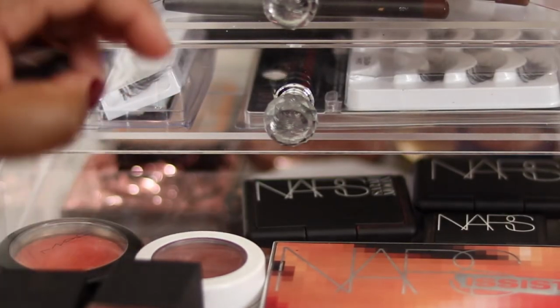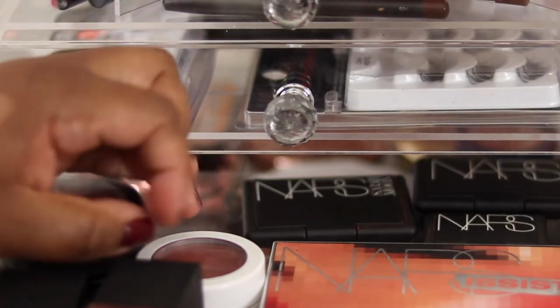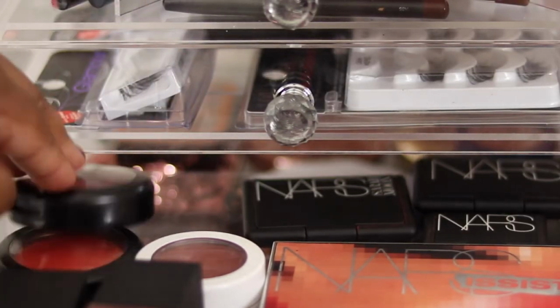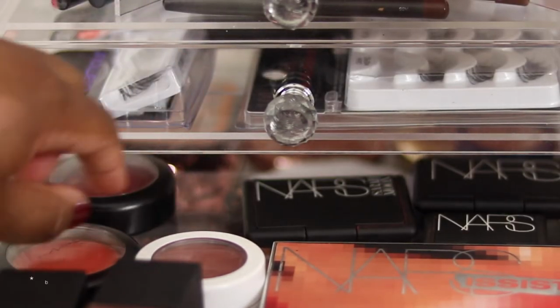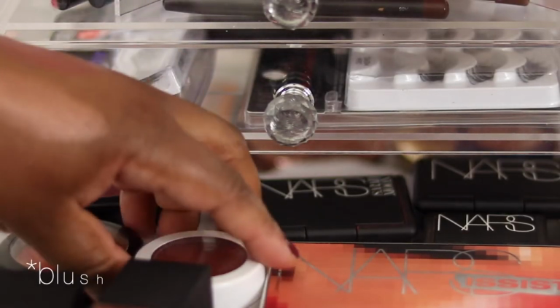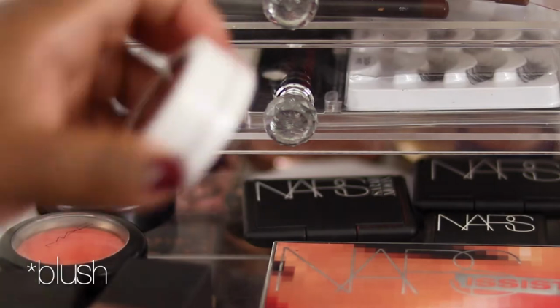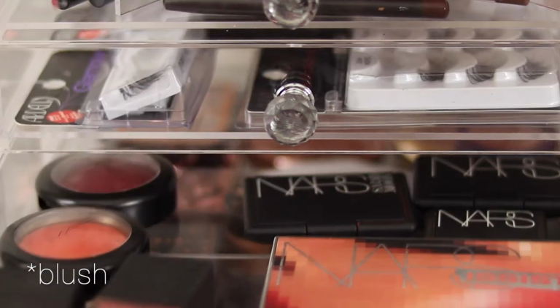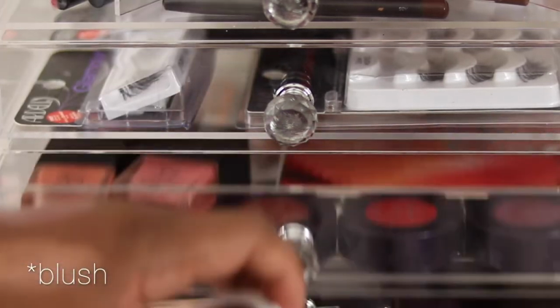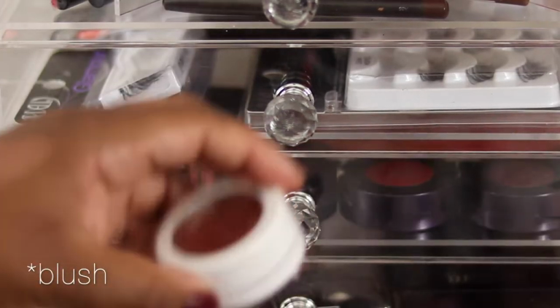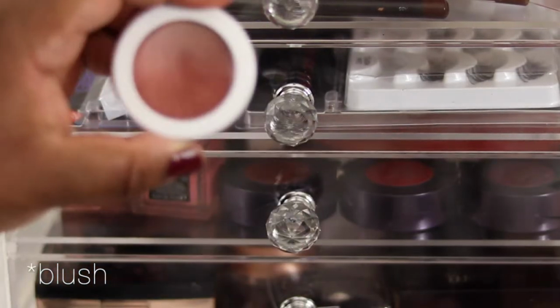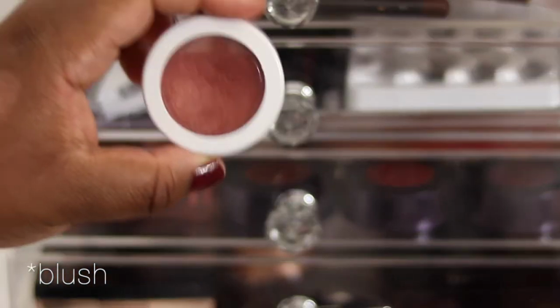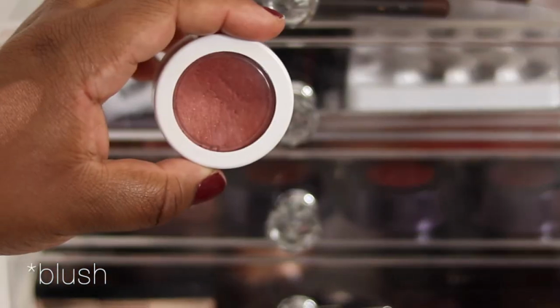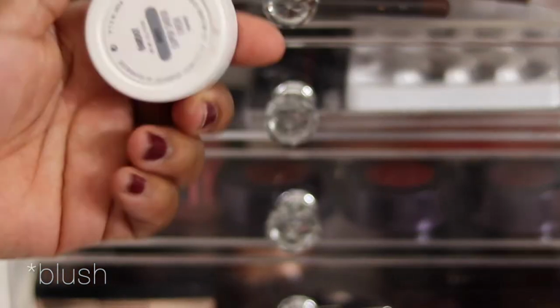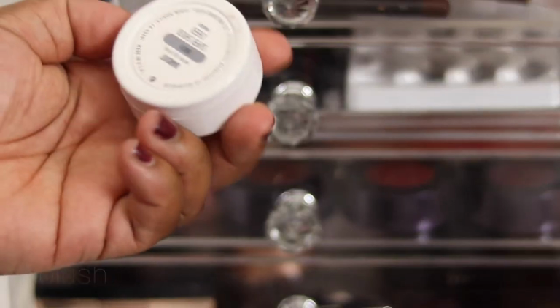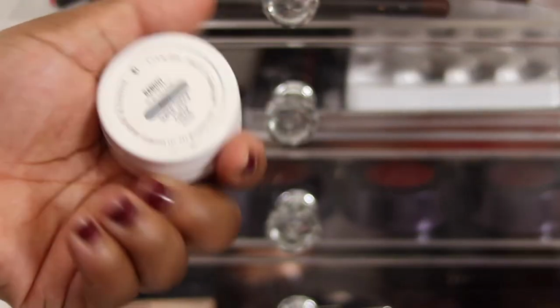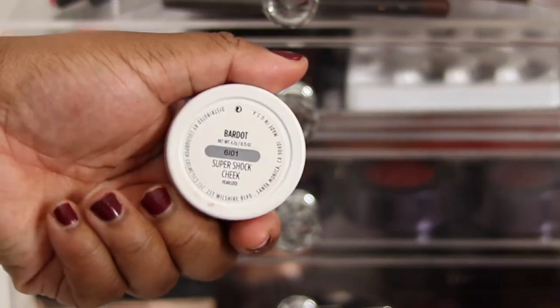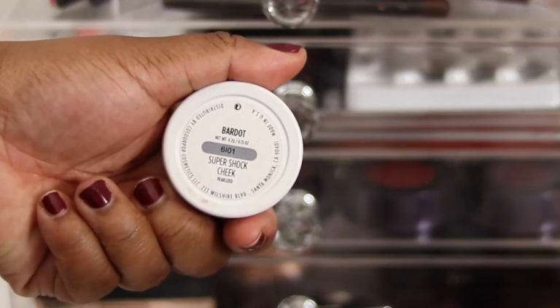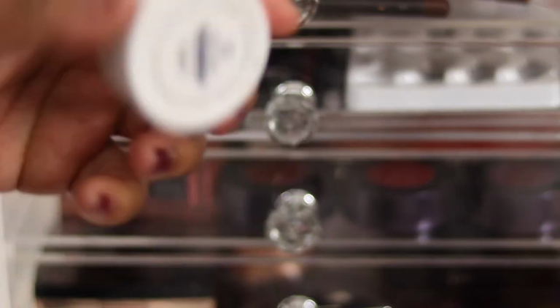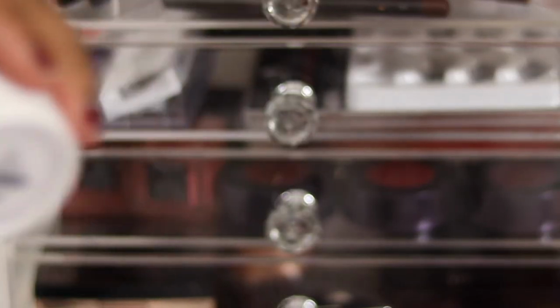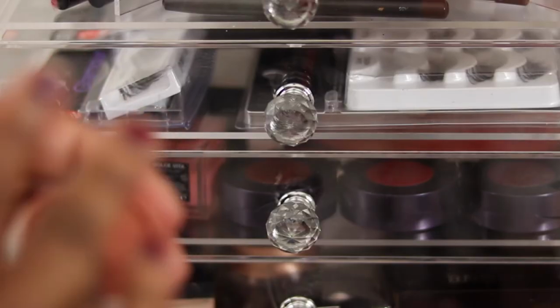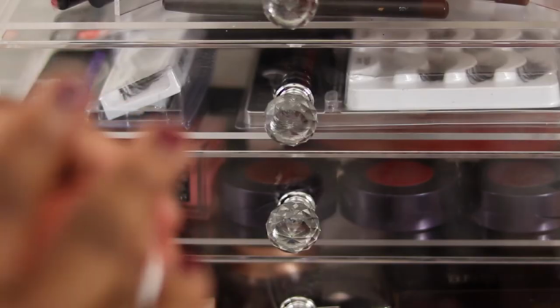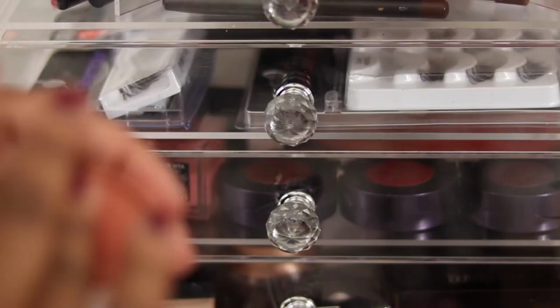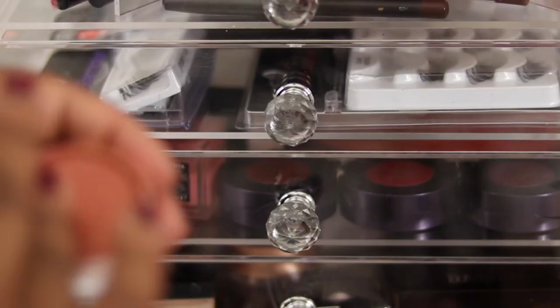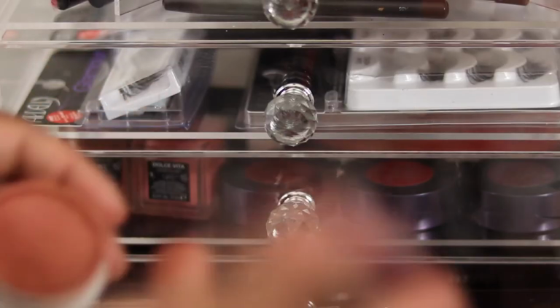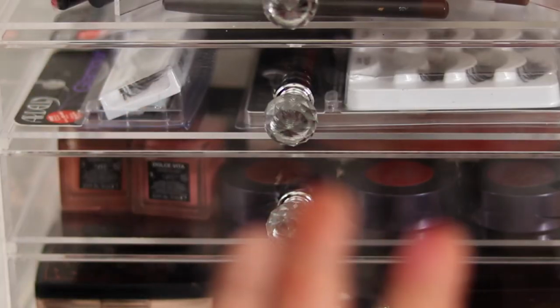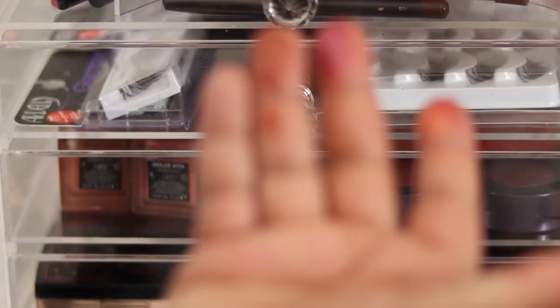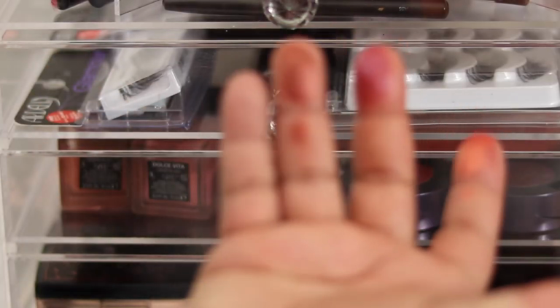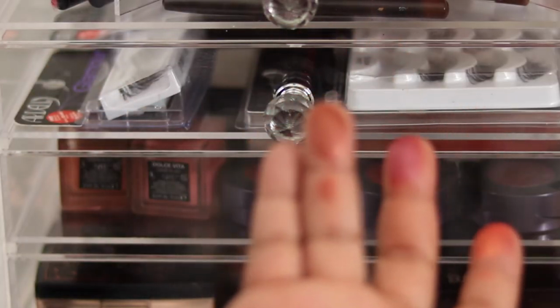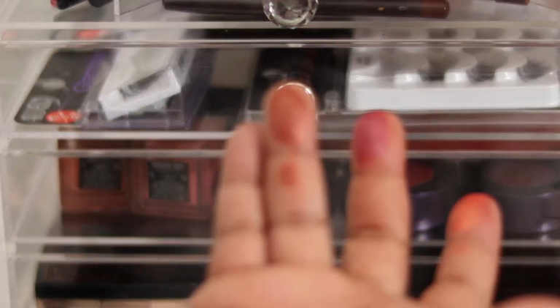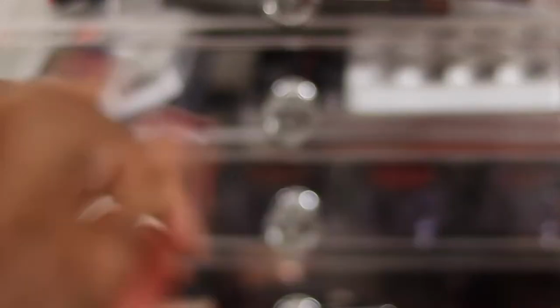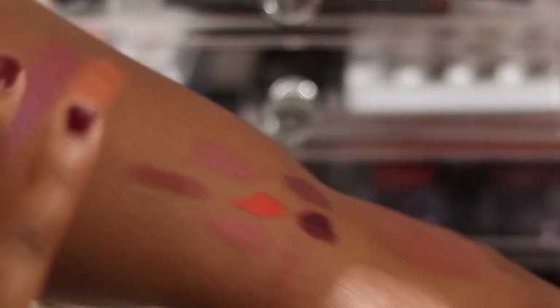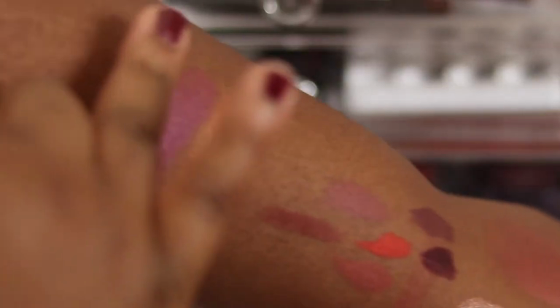I've got the Colourpop highlighter in Bardot, which is pretty, but I'm going to declutter it - I've sort of got my use out of it and someone else can enjoy the shade. It's pretty neutral. As you can tell, I have a theme - I like sparkly blushes.